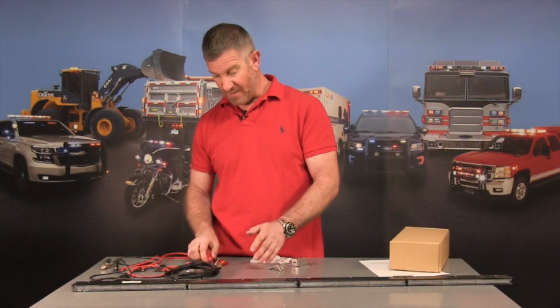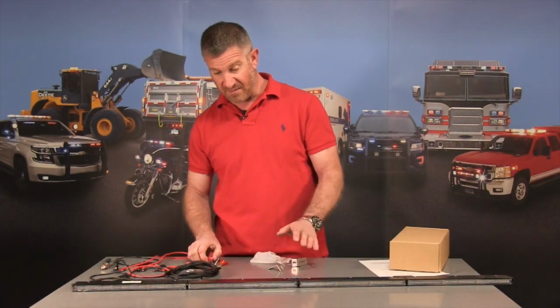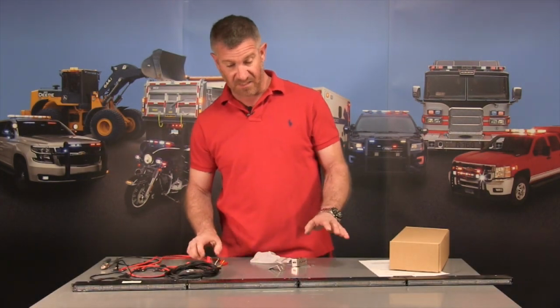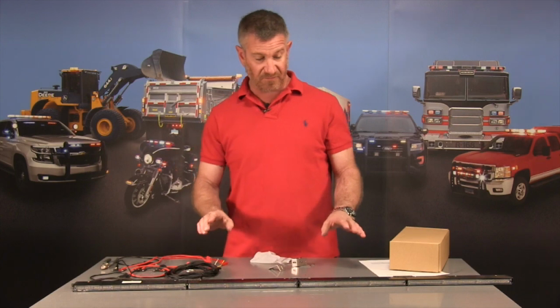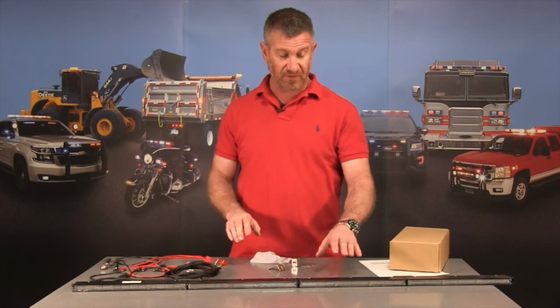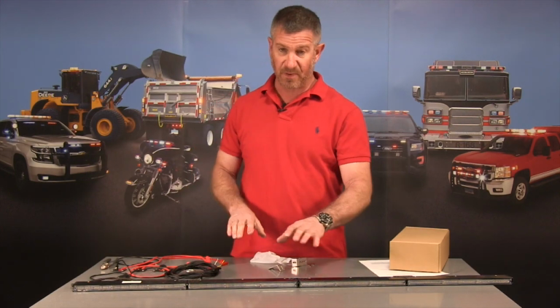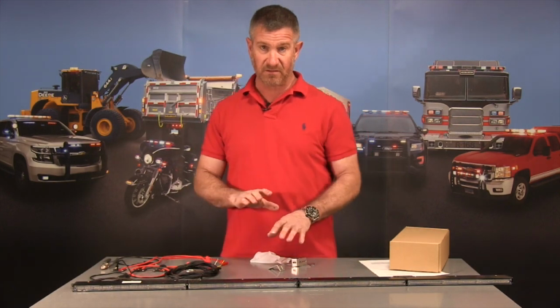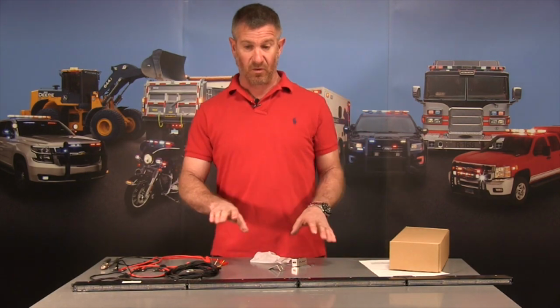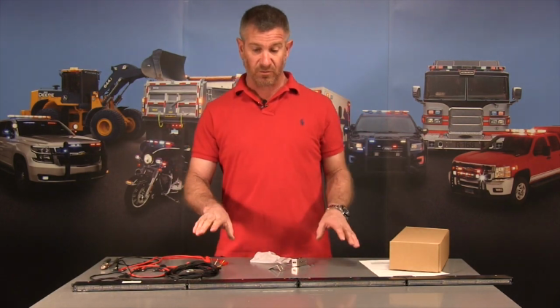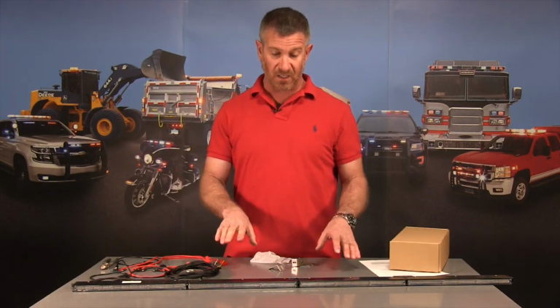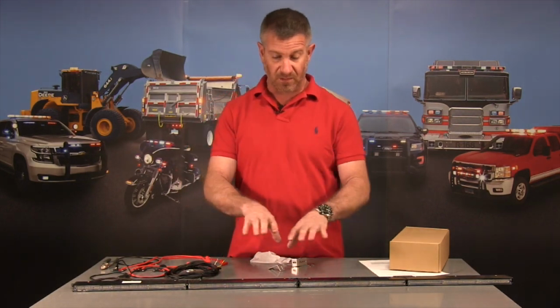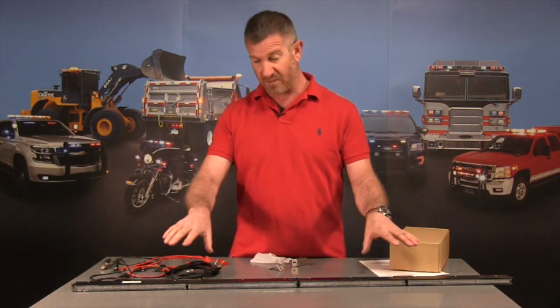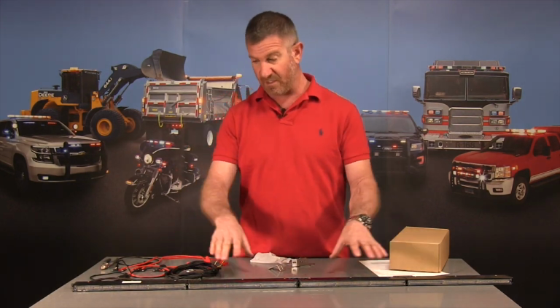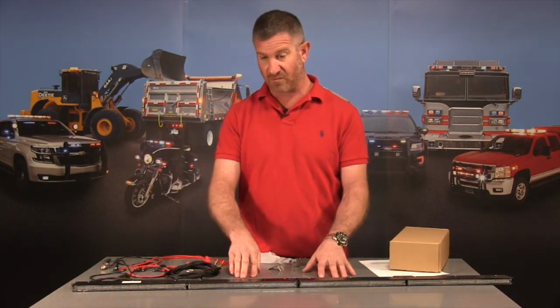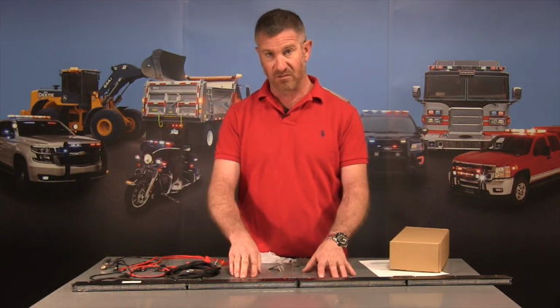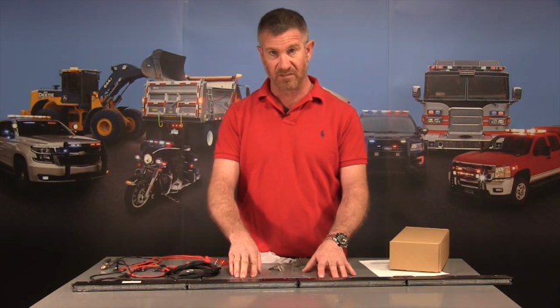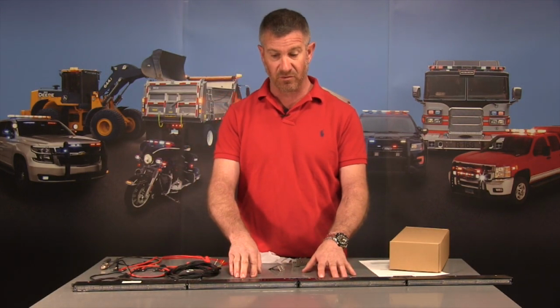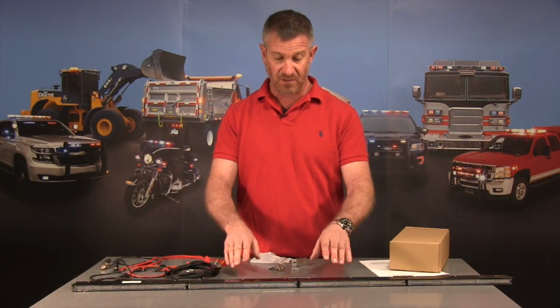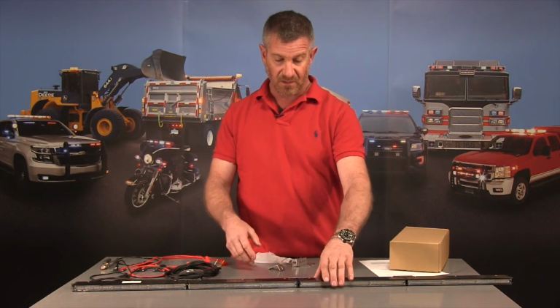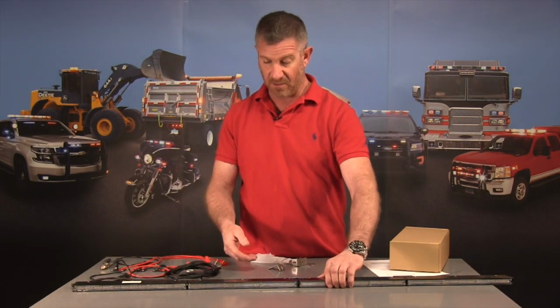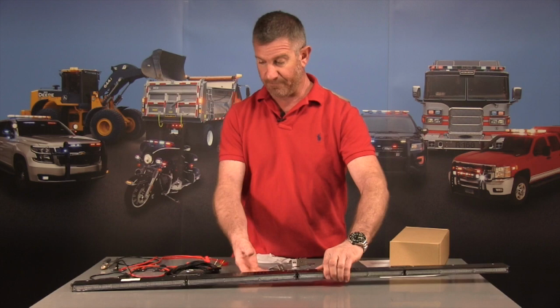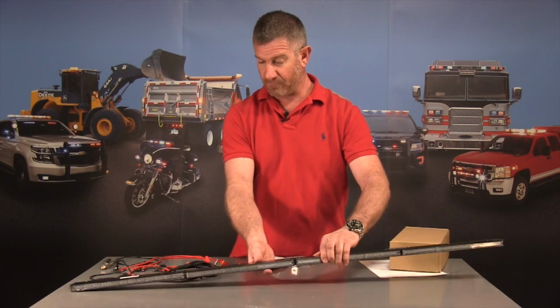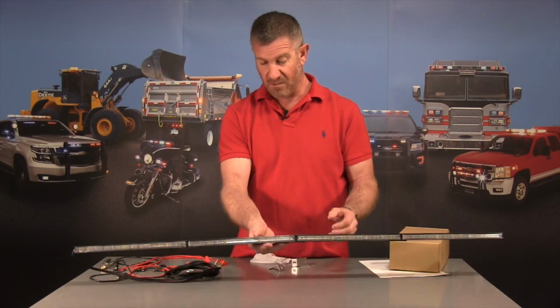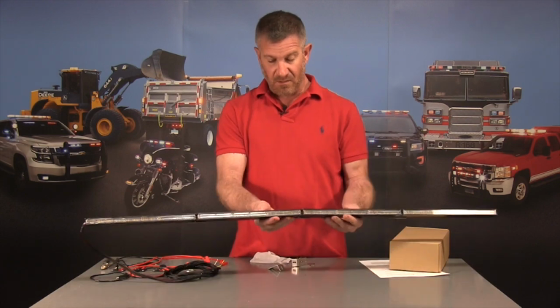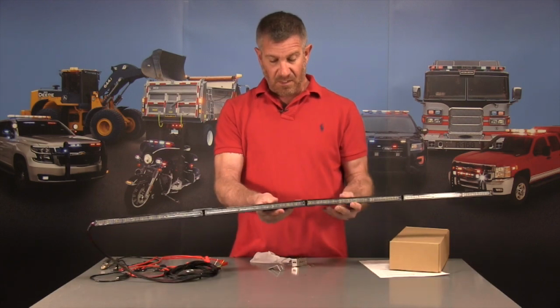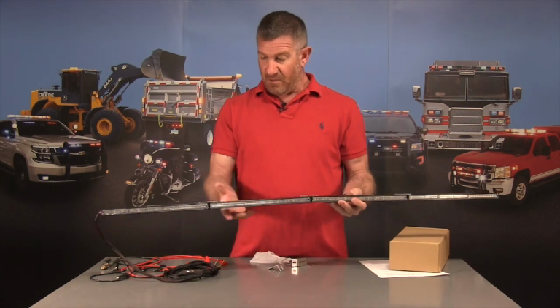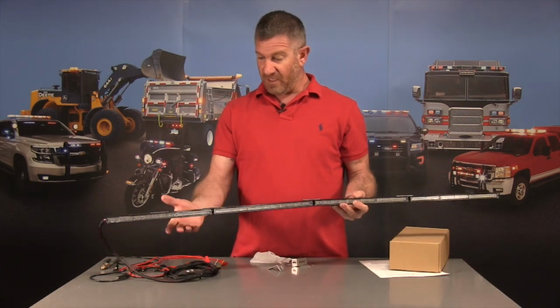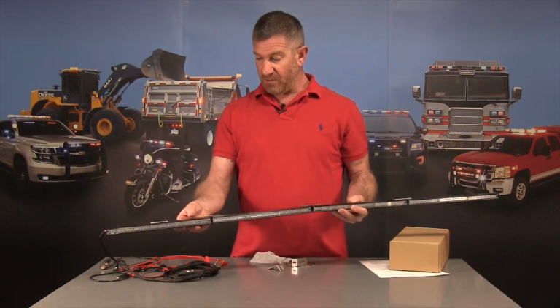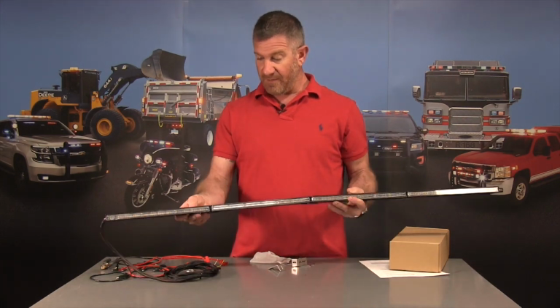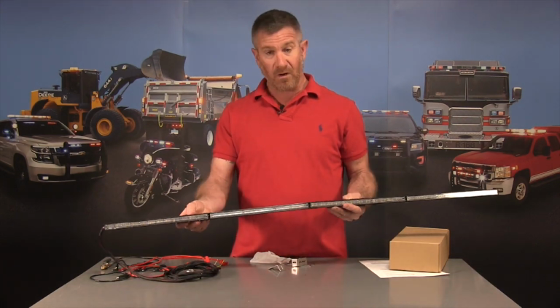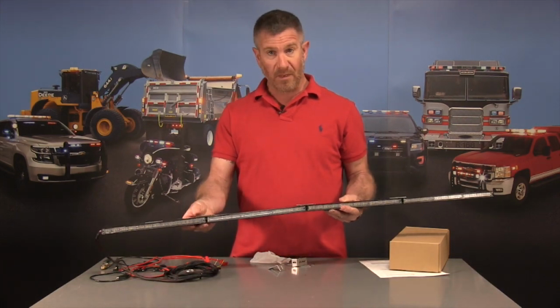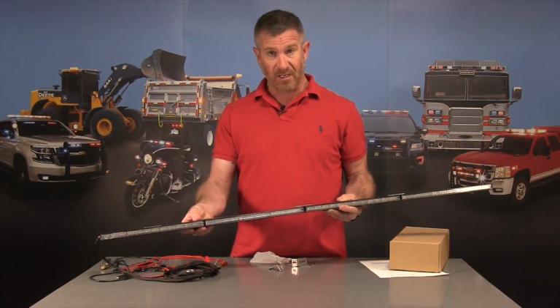It has 15 flash patterns — they're all dual color, and we also have a combination of colors including reds and blues. They're available now on the website.